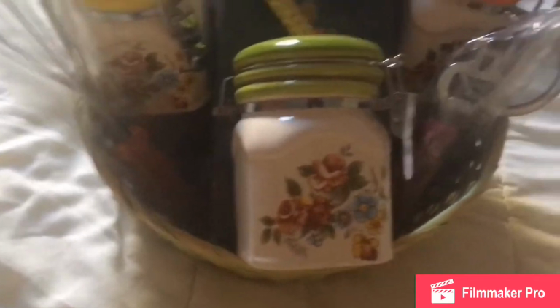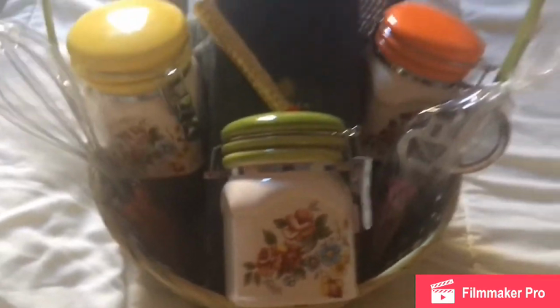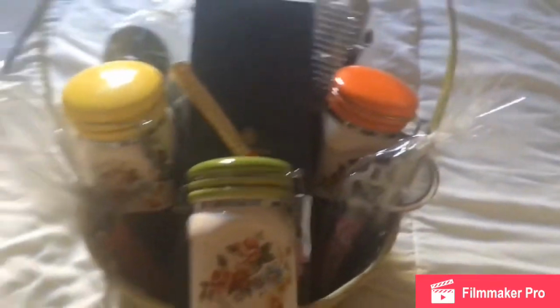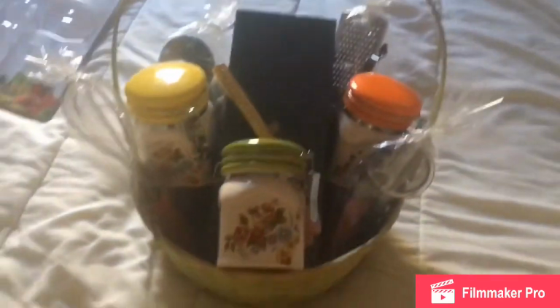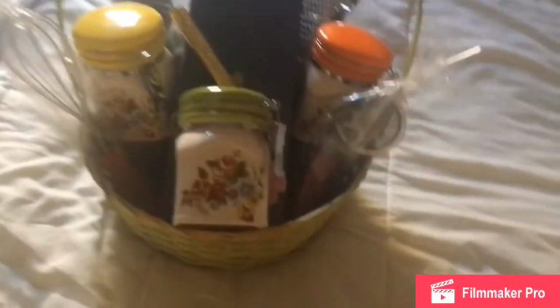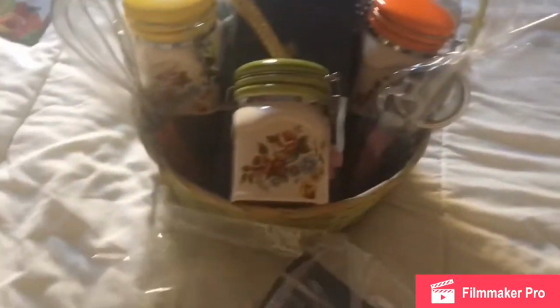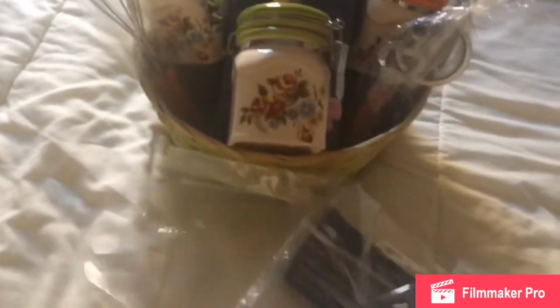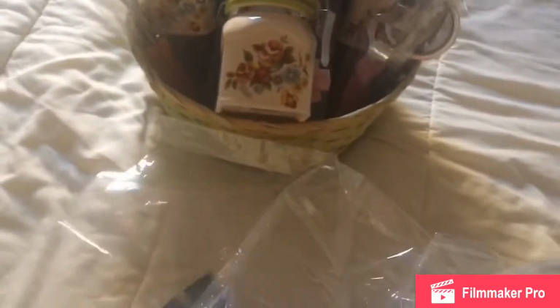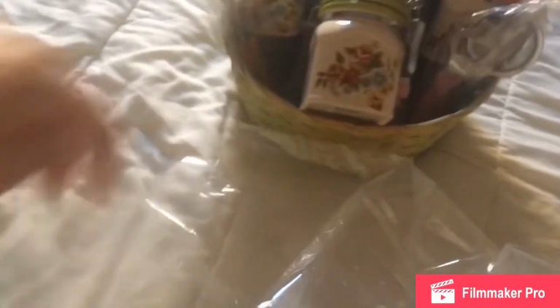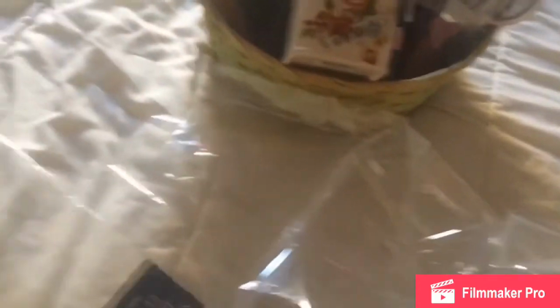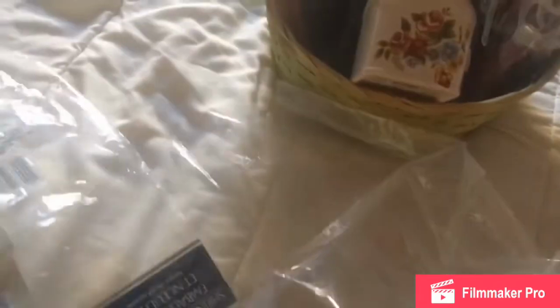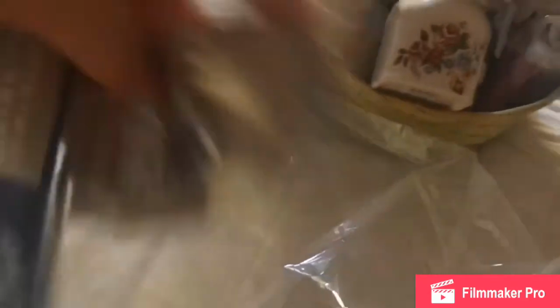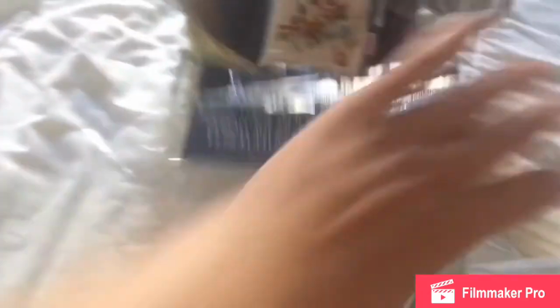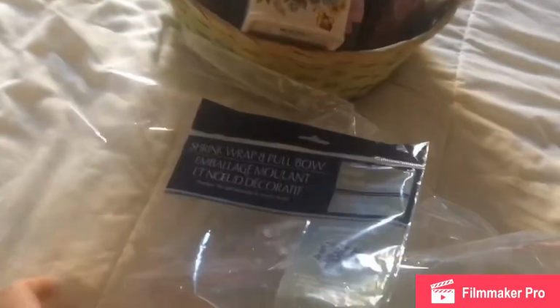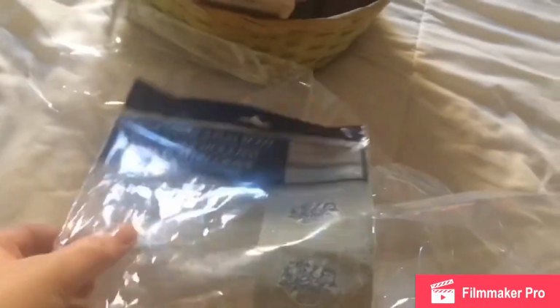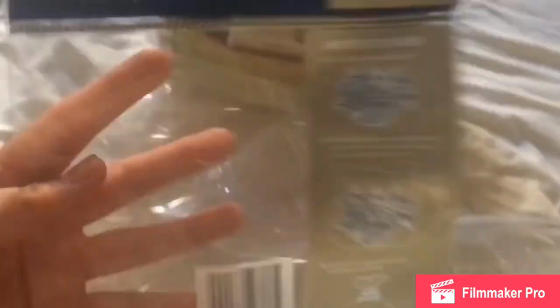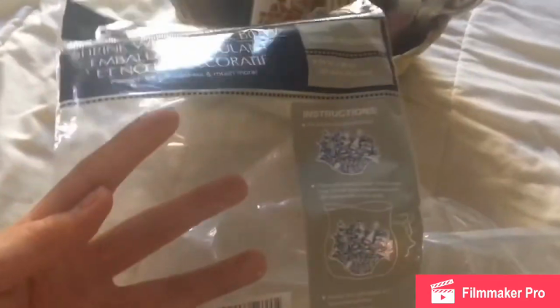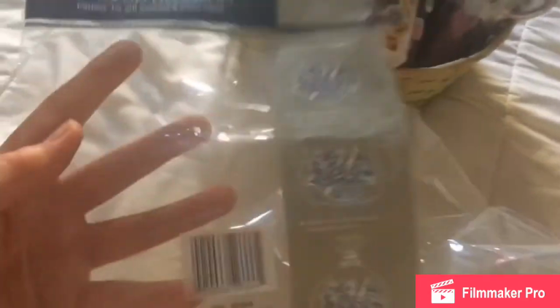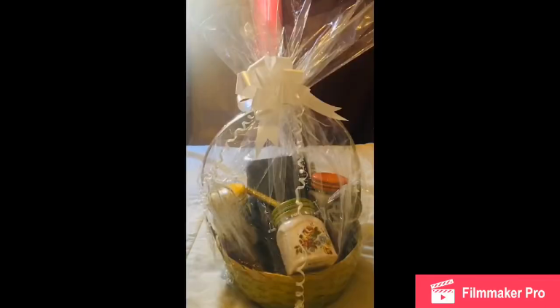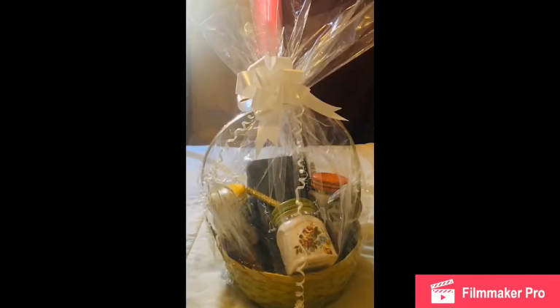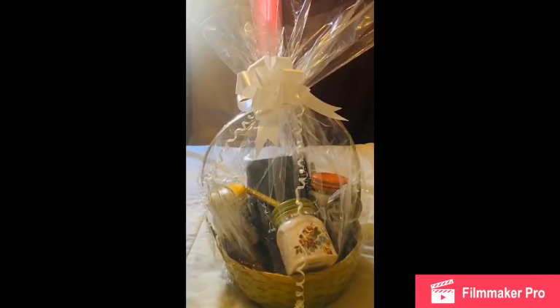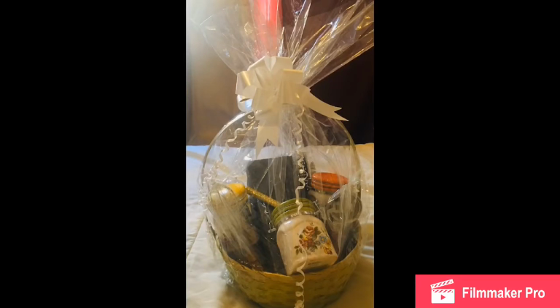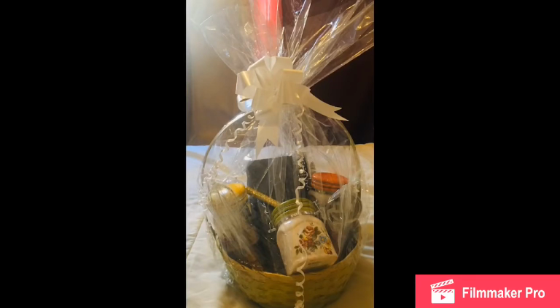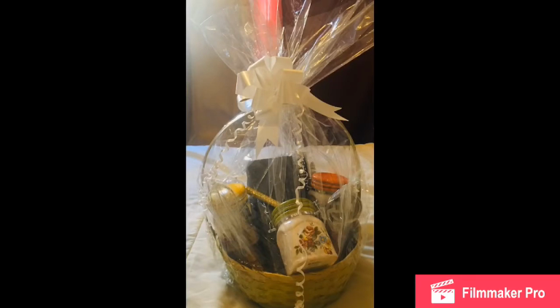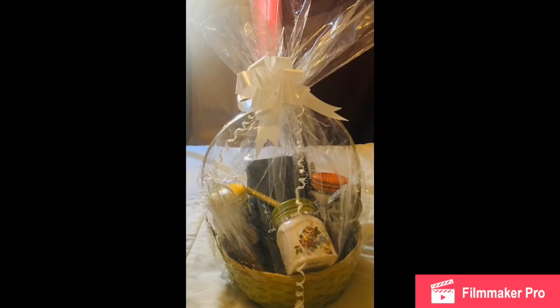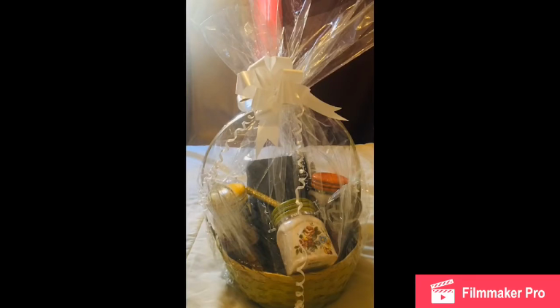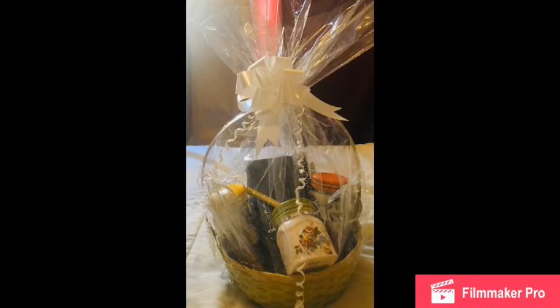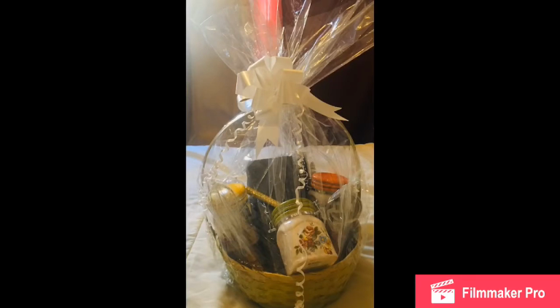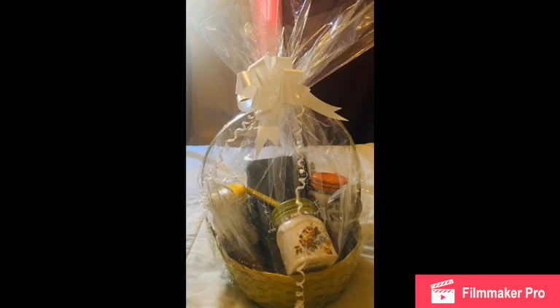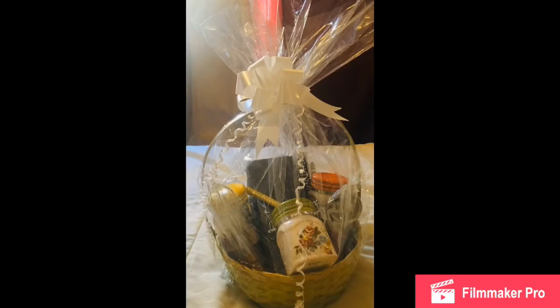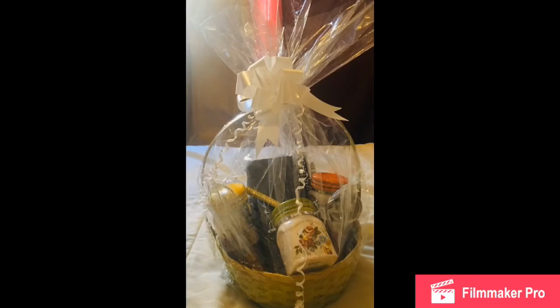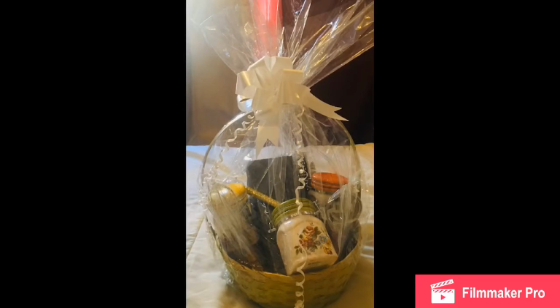By the way, I found this wrap and ribbon from Dollar Tree, and here is the end result of my wrapped basket. I didn't show the details of wrapping and putting the bow.